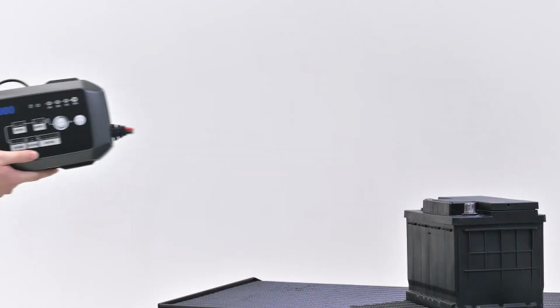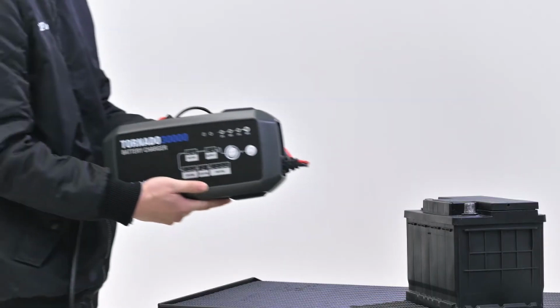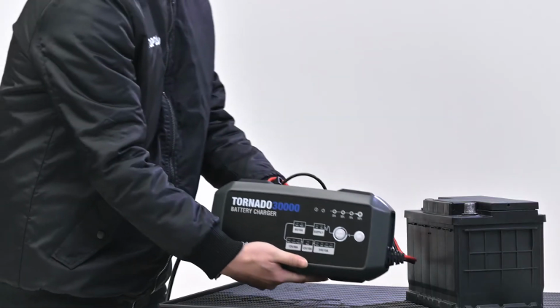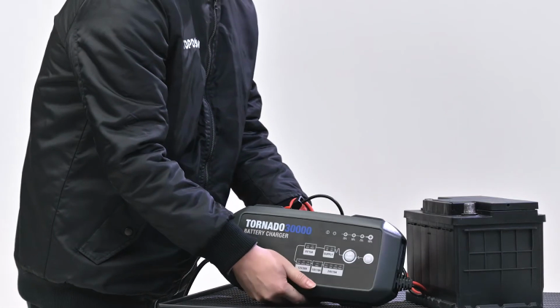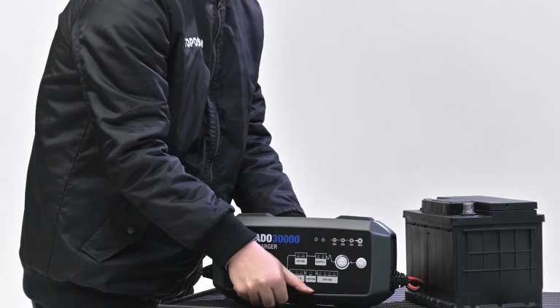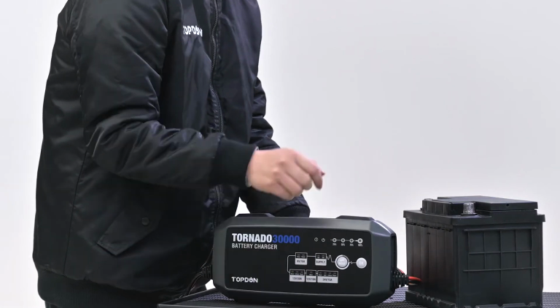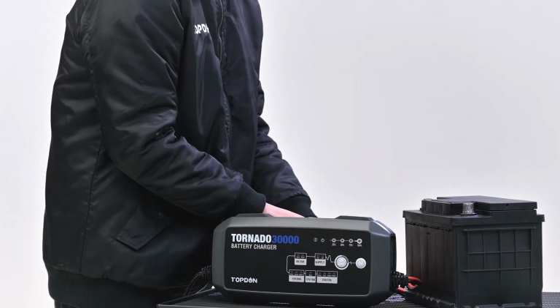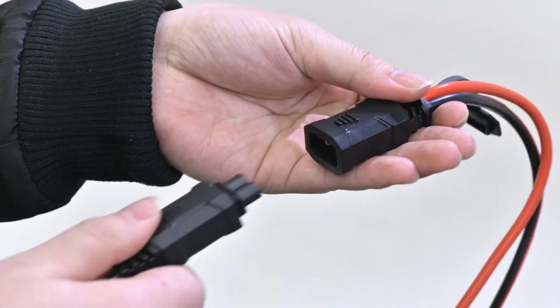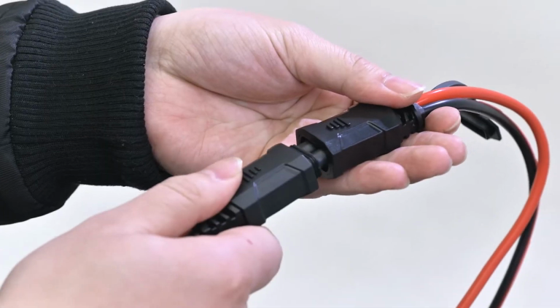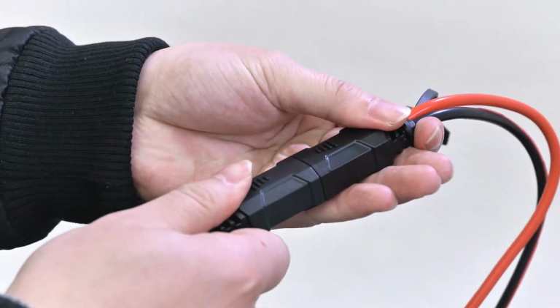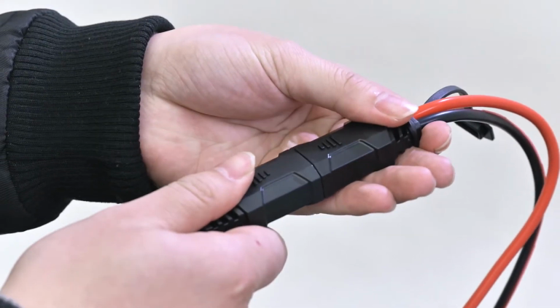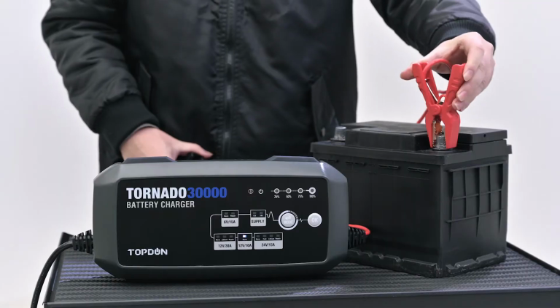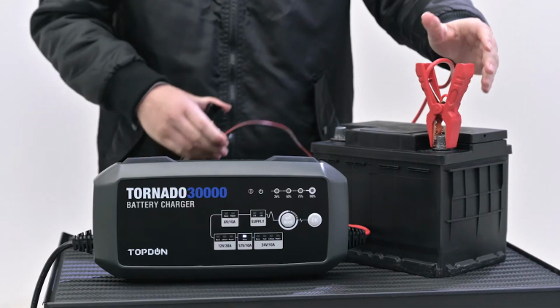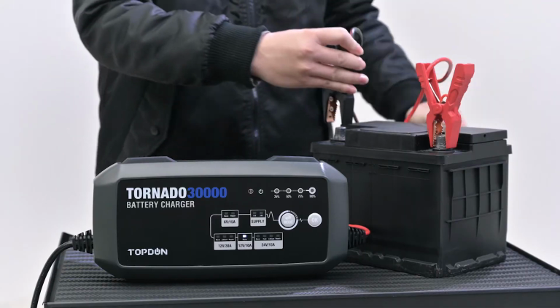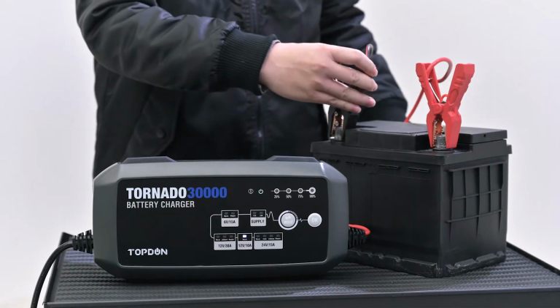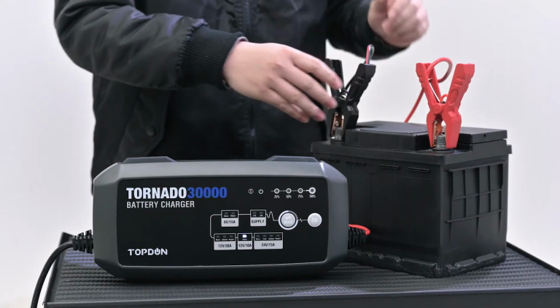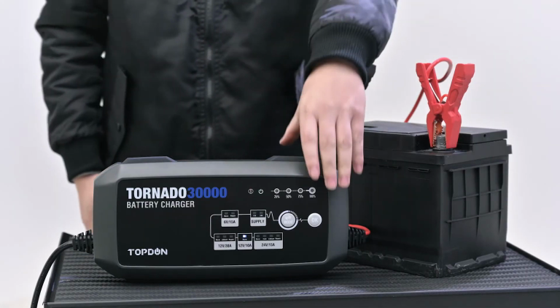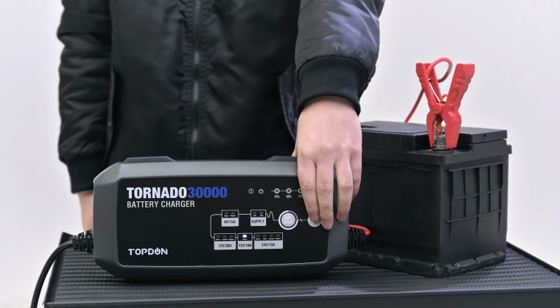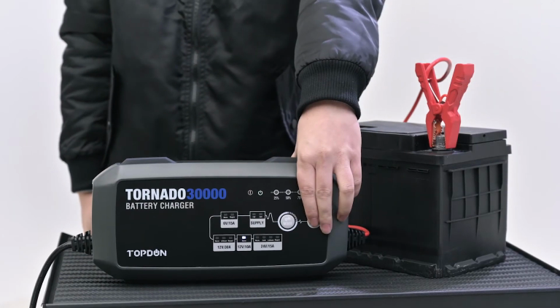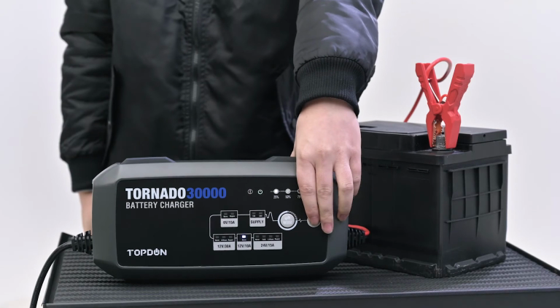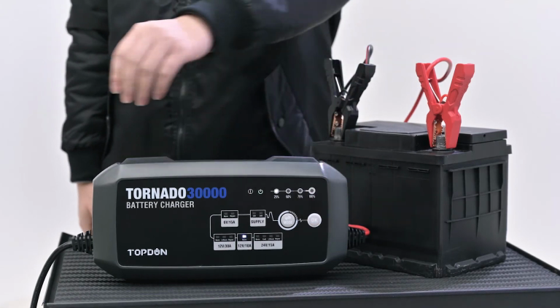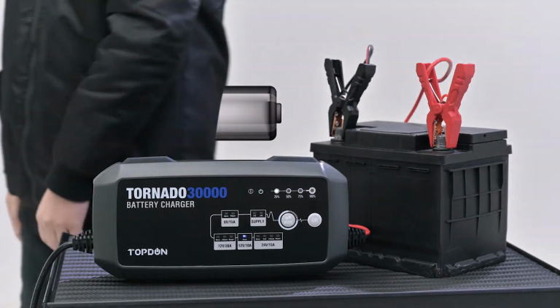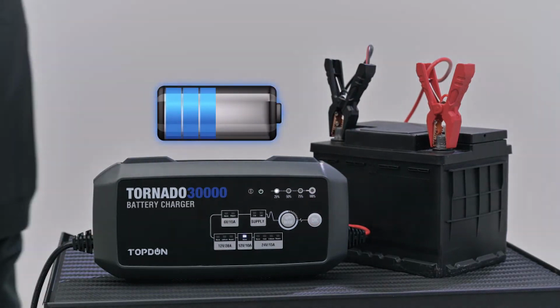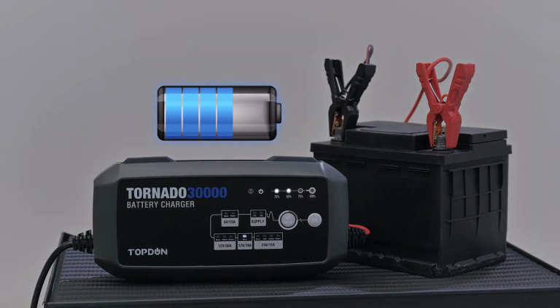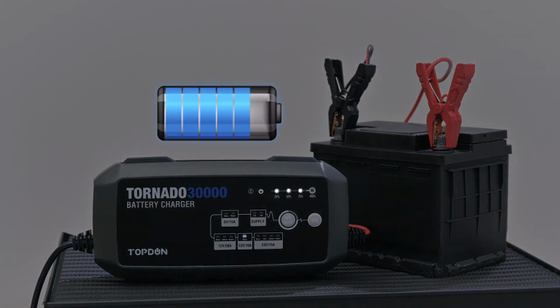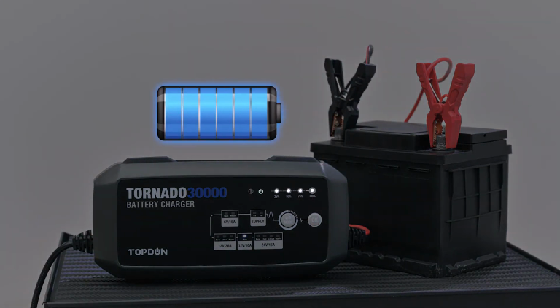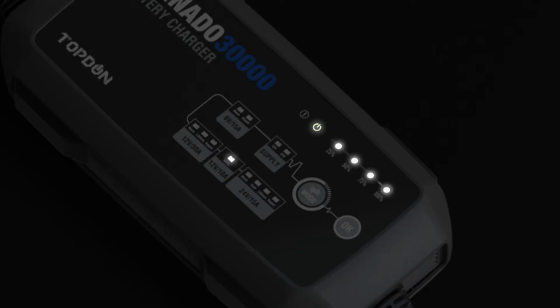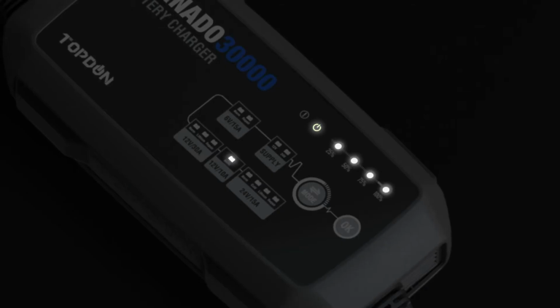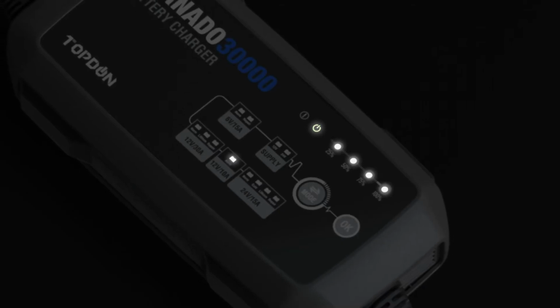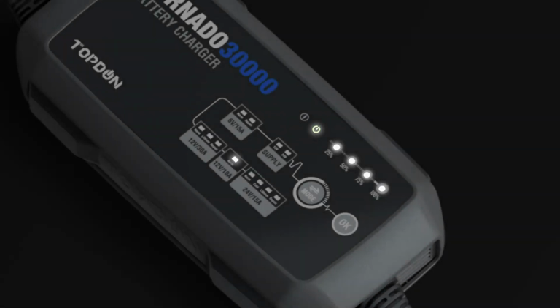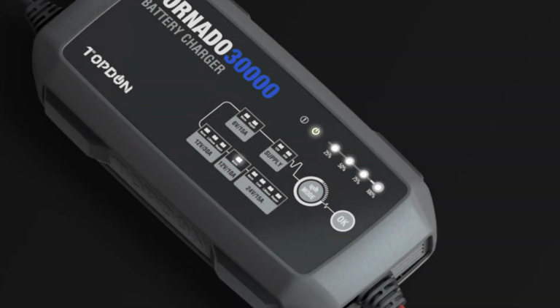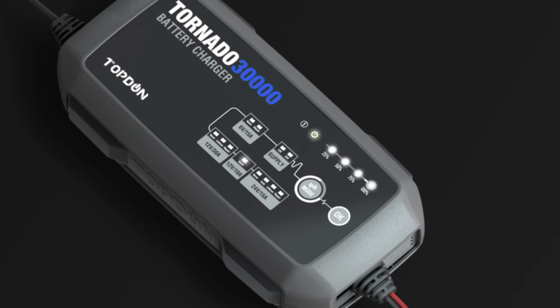Every session will start with an automatic voltage detection to assess the health of the battery and help determine what actions should be taken, helping you make the right call.